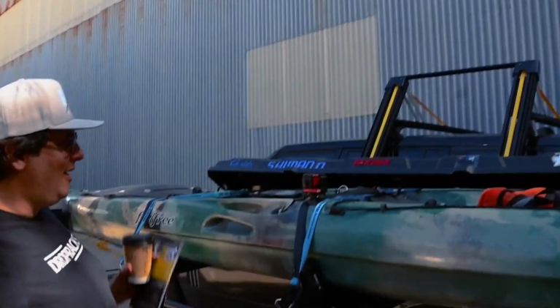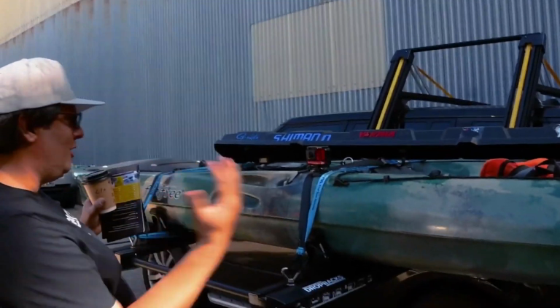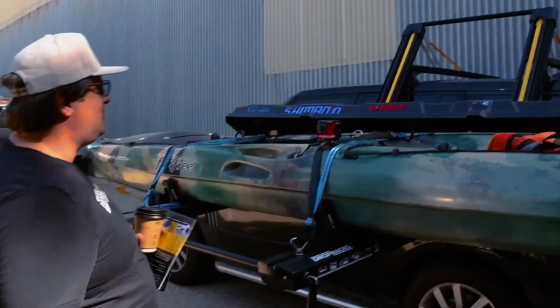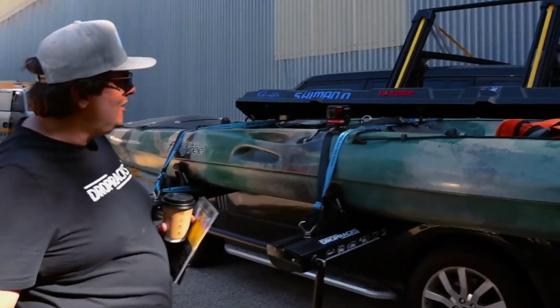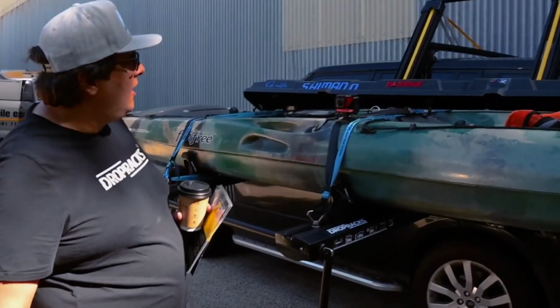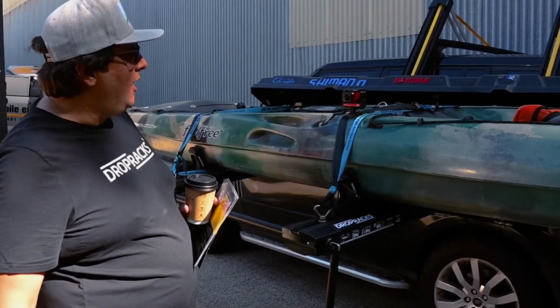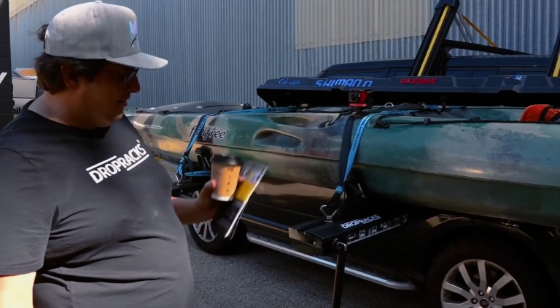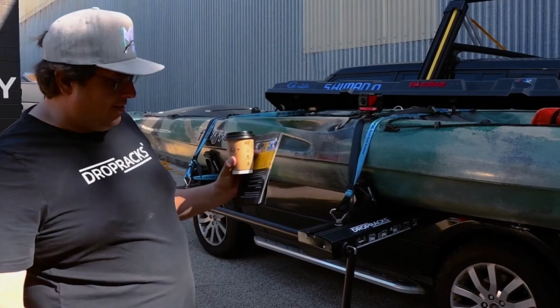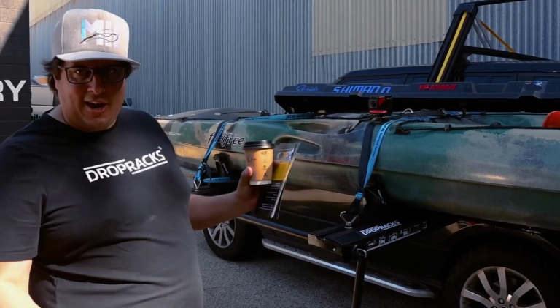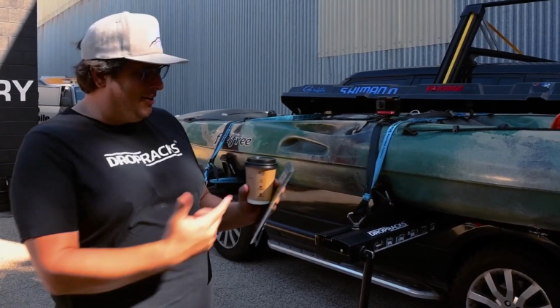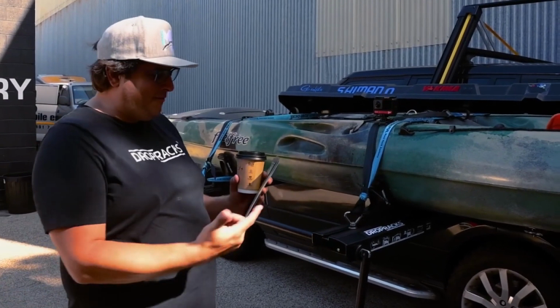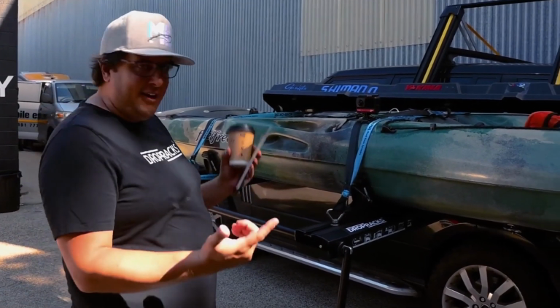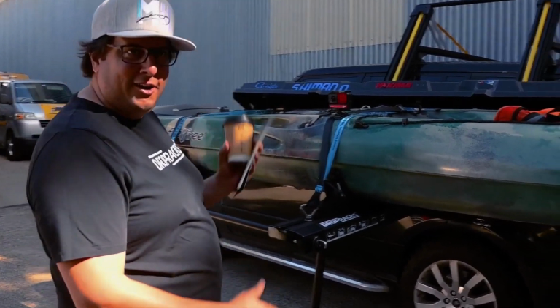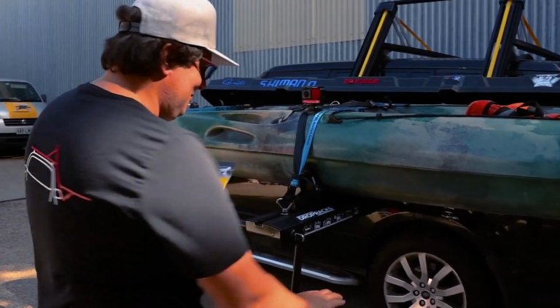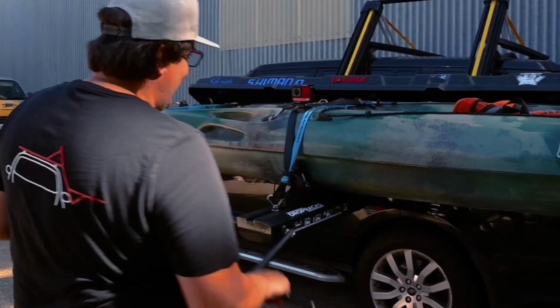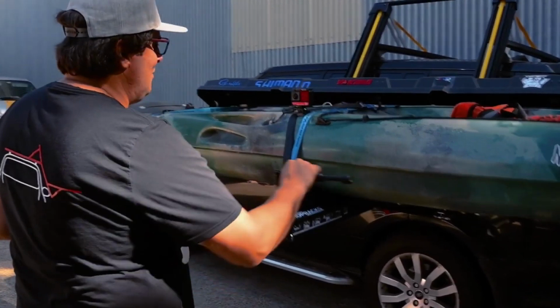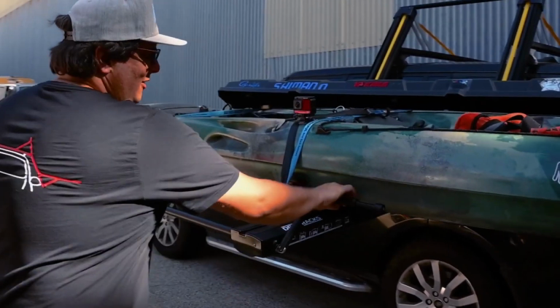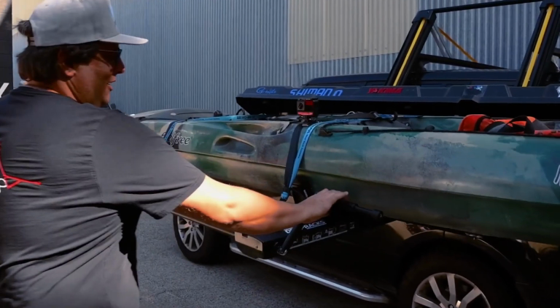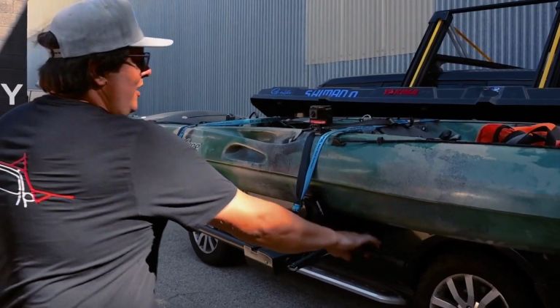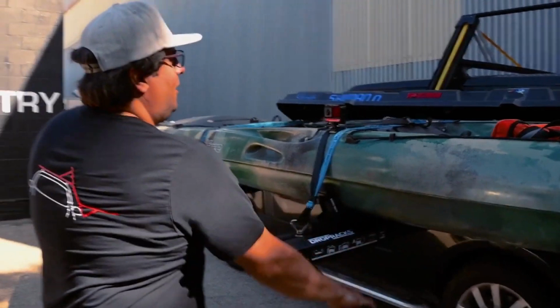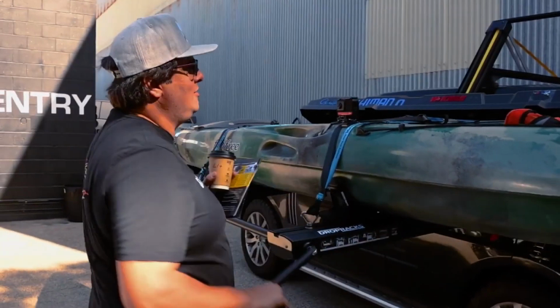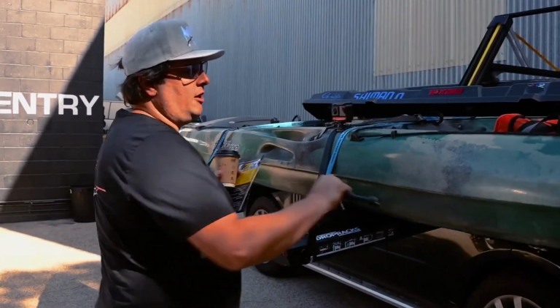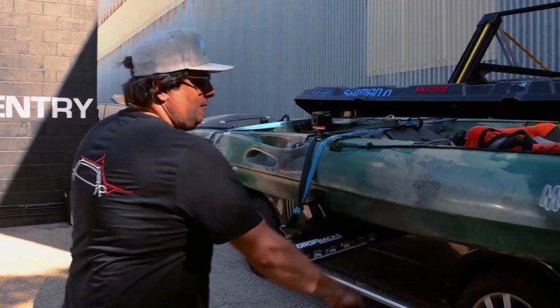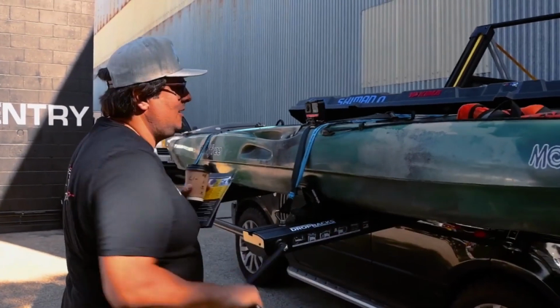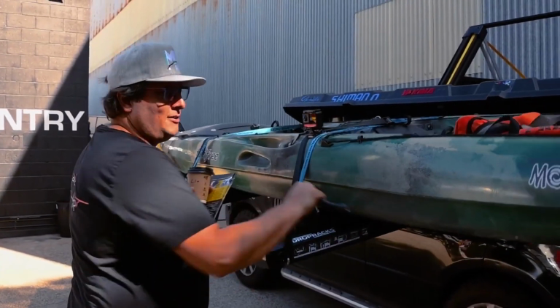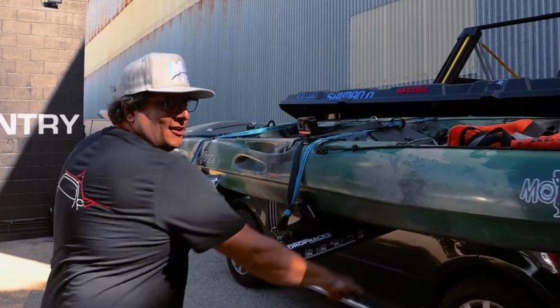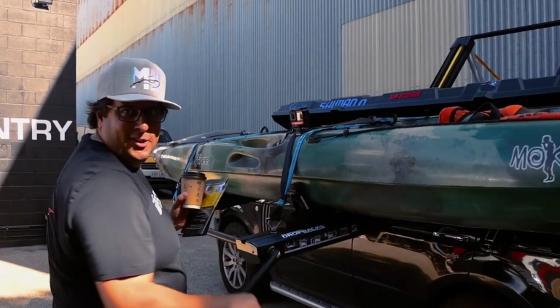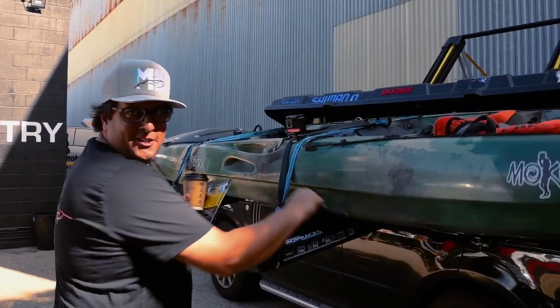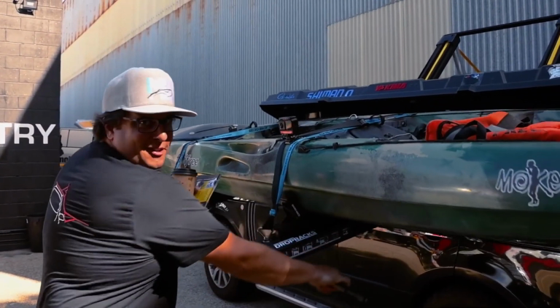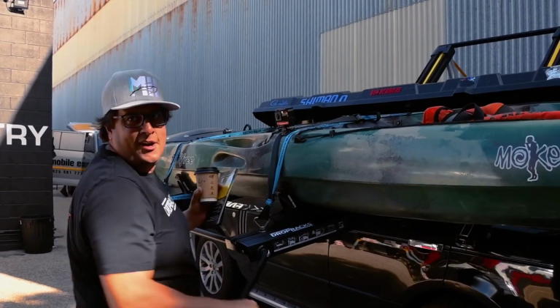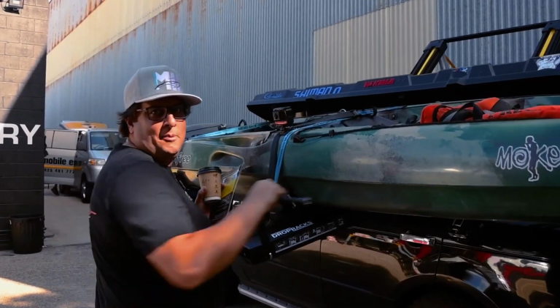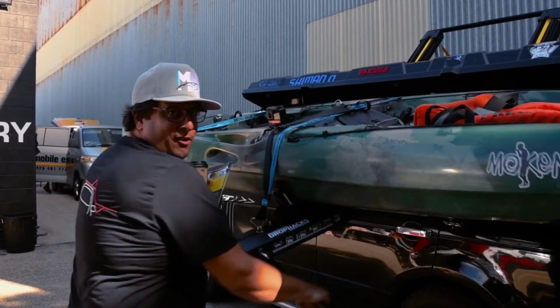I've got it loaded up with some gear and this is how easy it is. Coffee in hand, flyers, and I'm gonna wind this thing right up. Obviously there's a bit of load on it, but I'll tell you that's a lot easier than lifting my kayak up onto the roof.